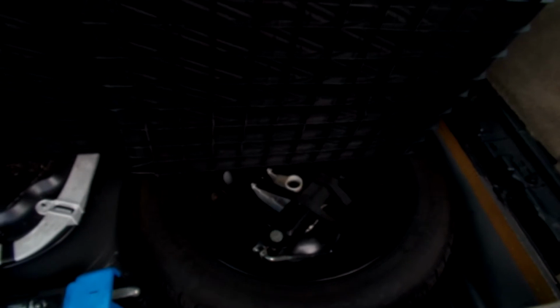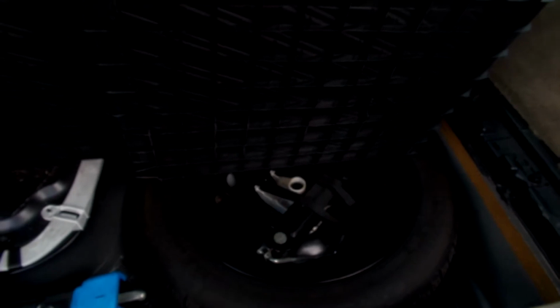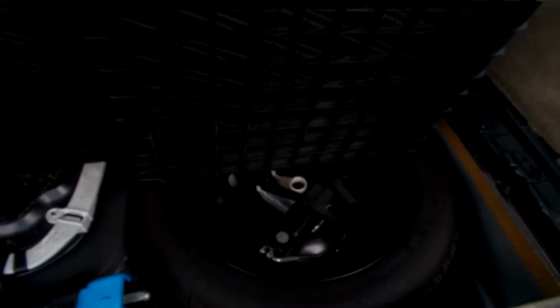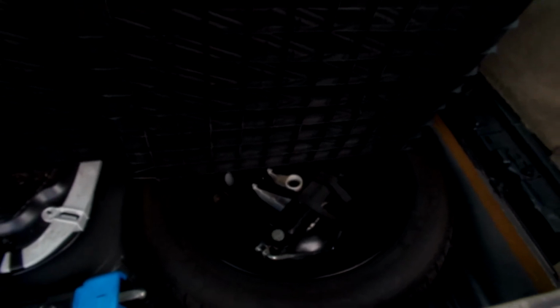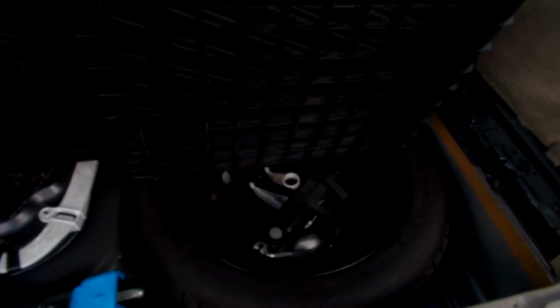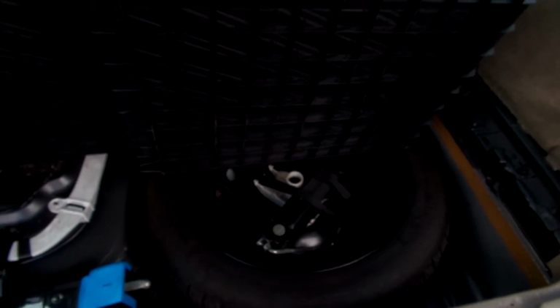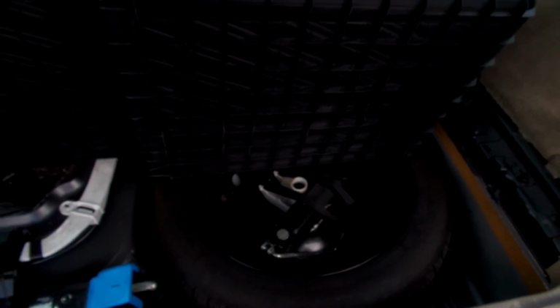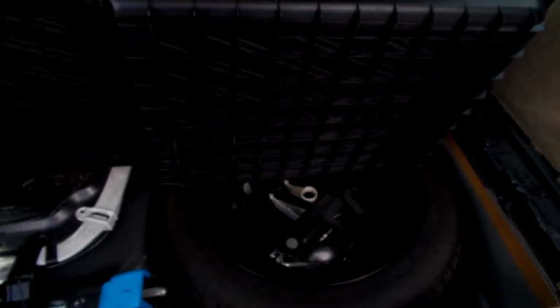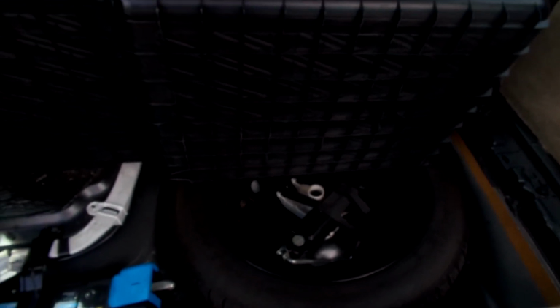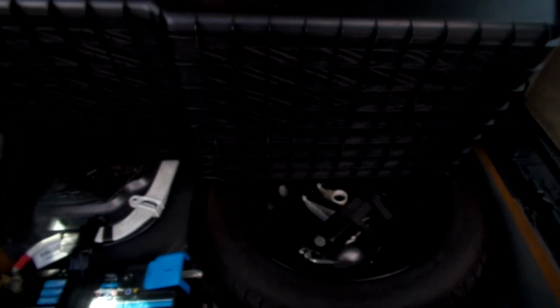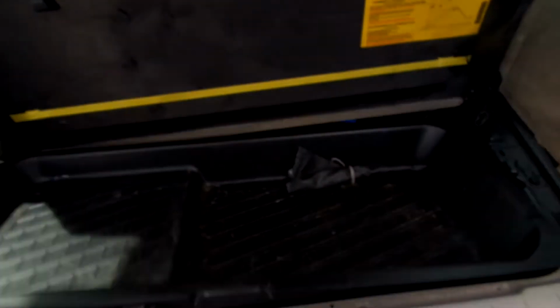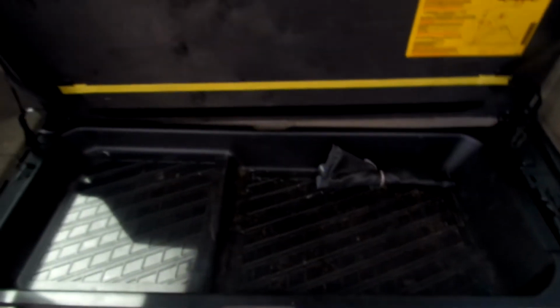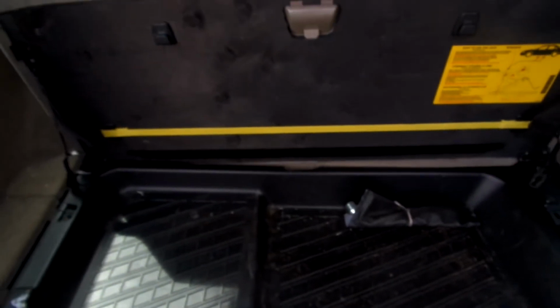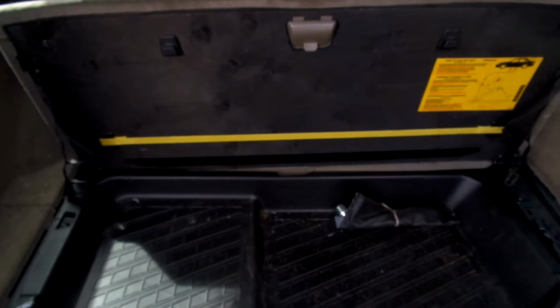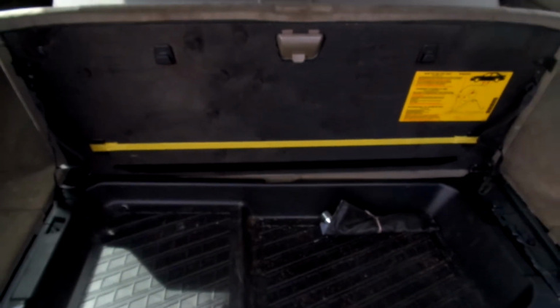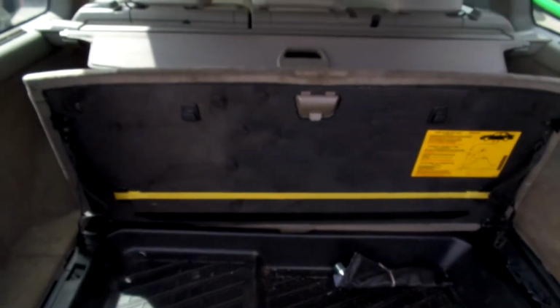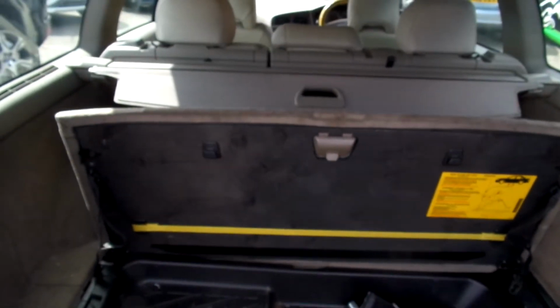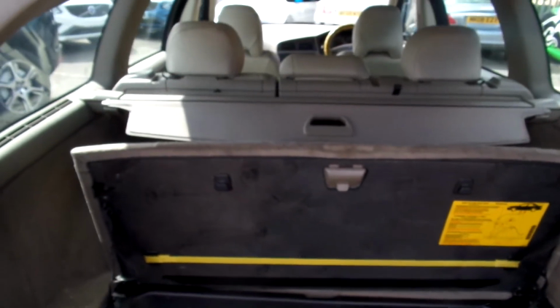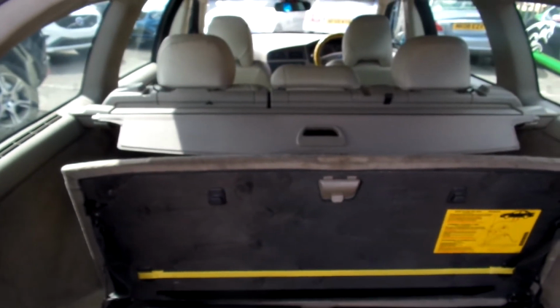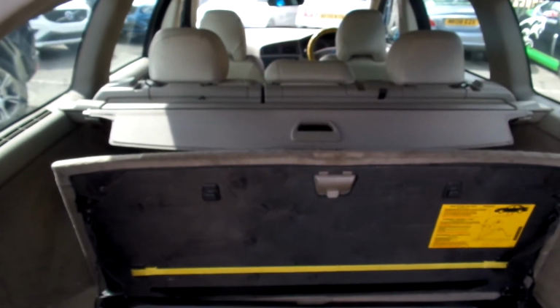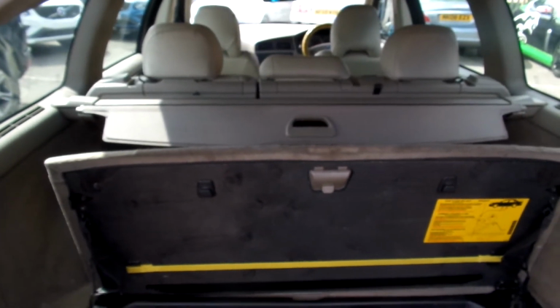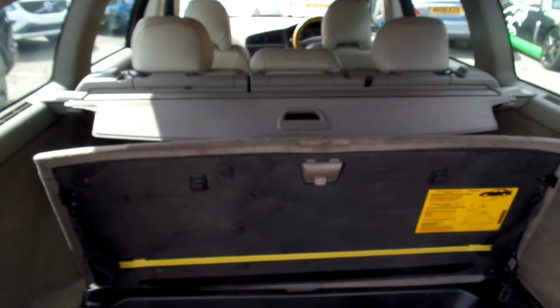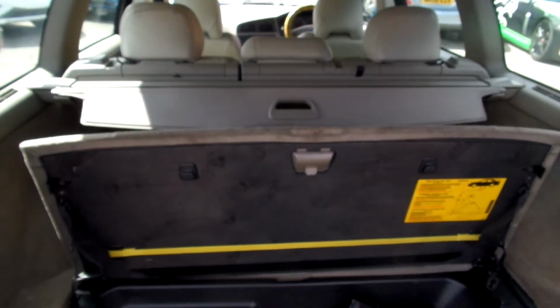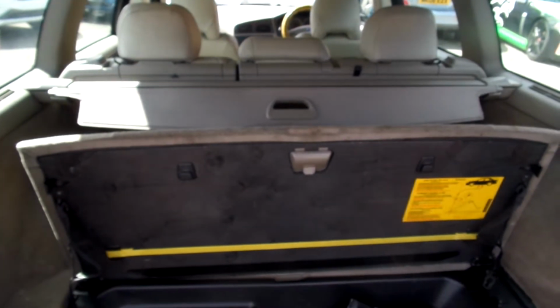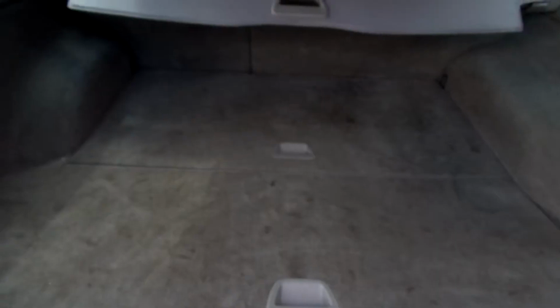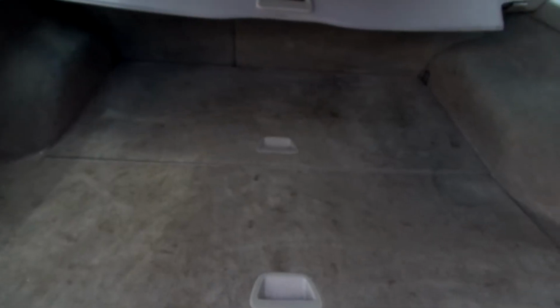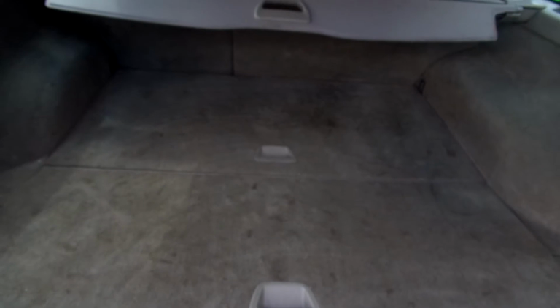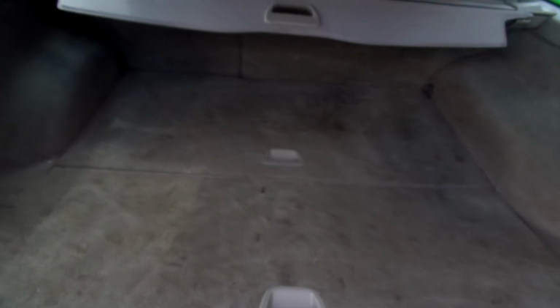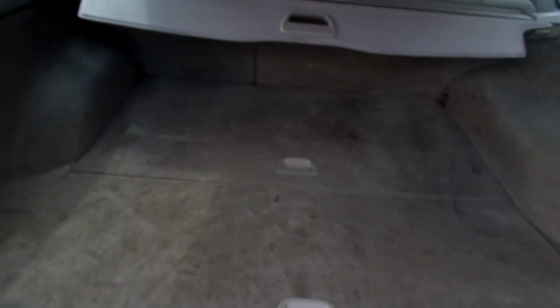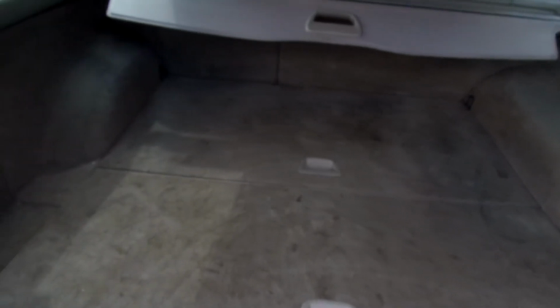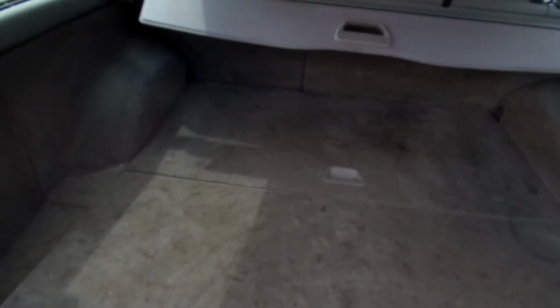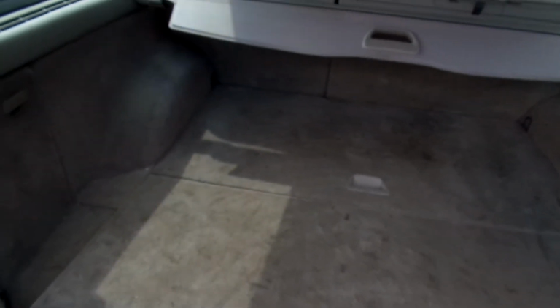There you have your spare tyre, tools in the back there. It does come with its load cover. The back needs a bit of a clean.